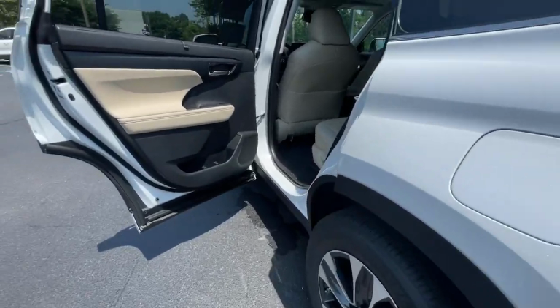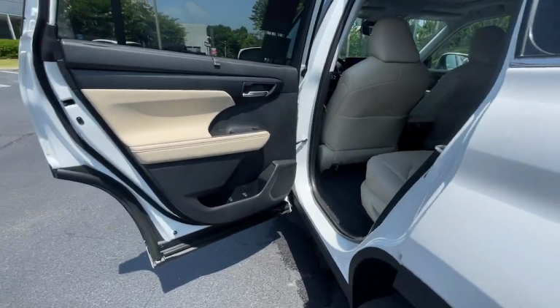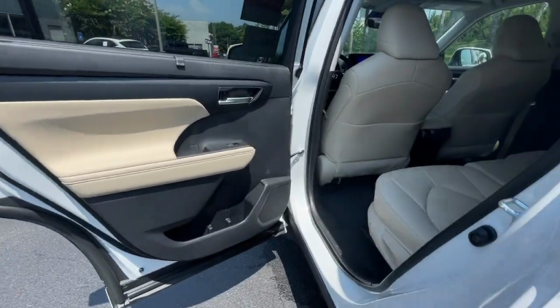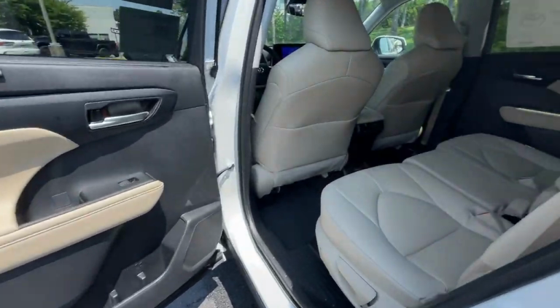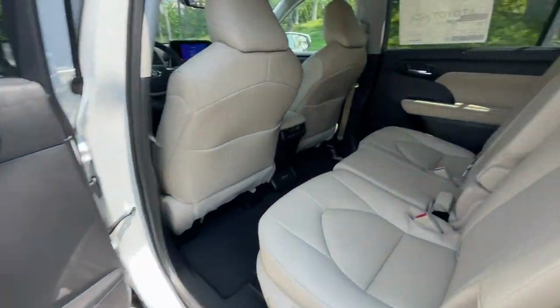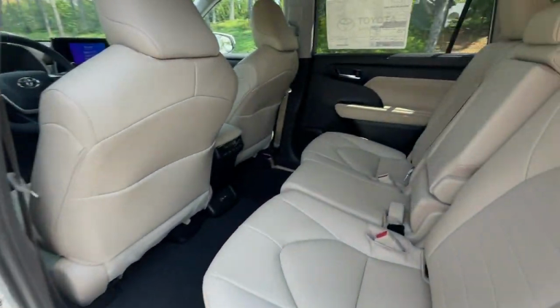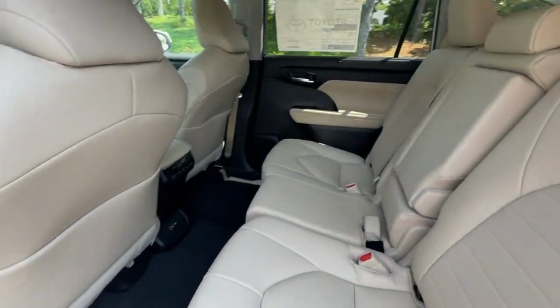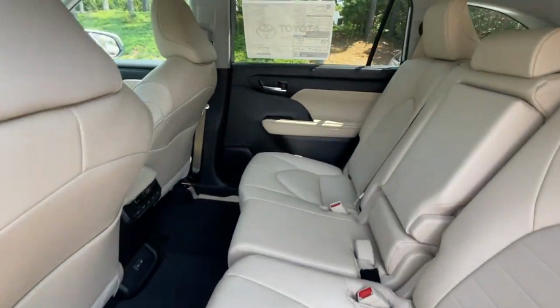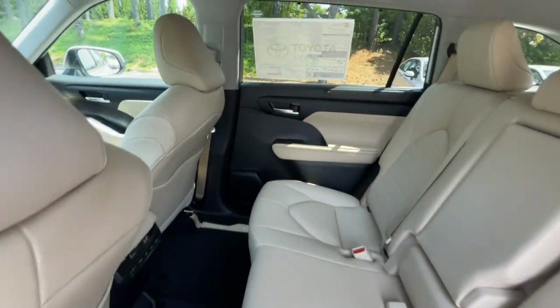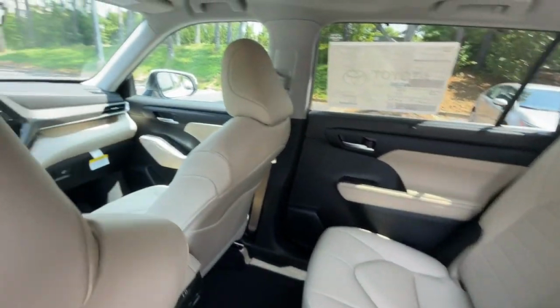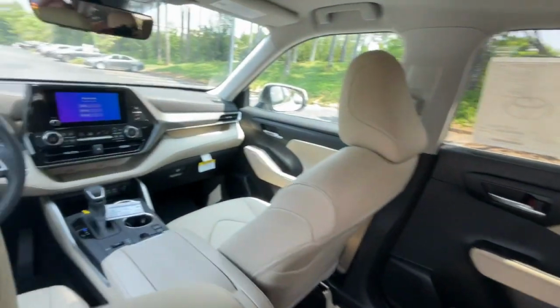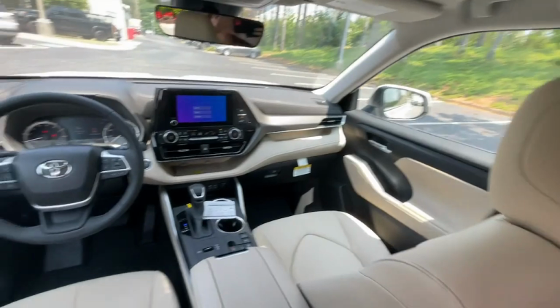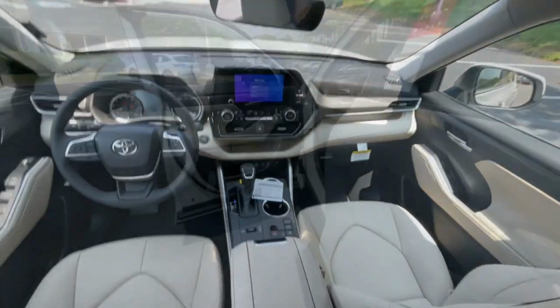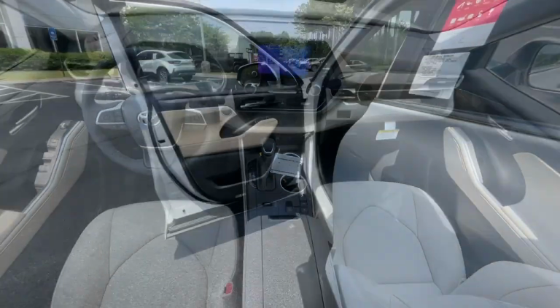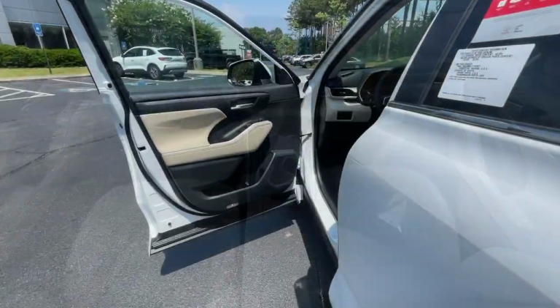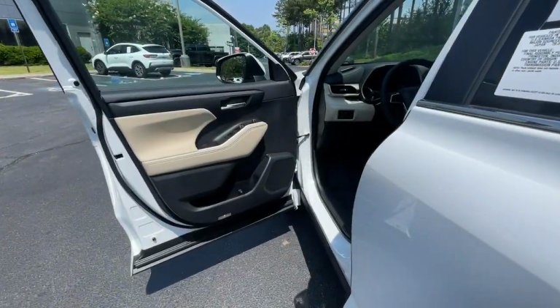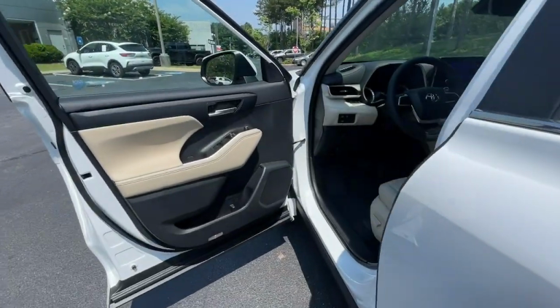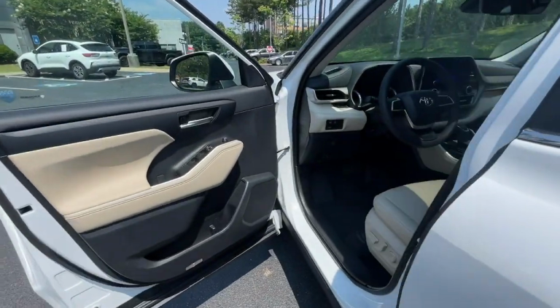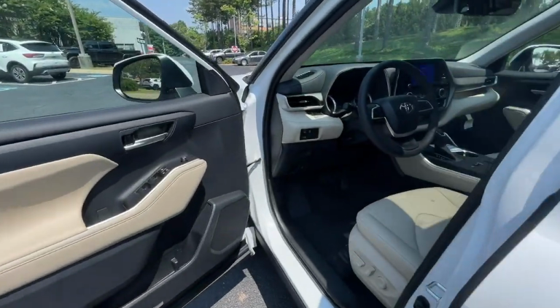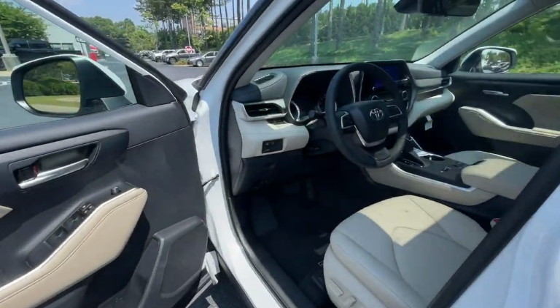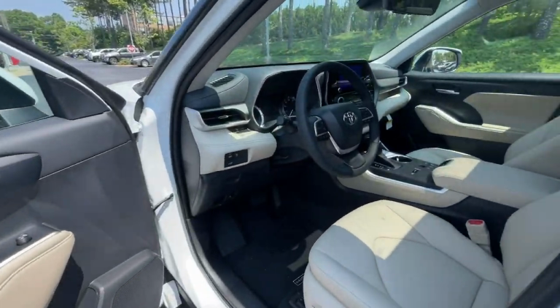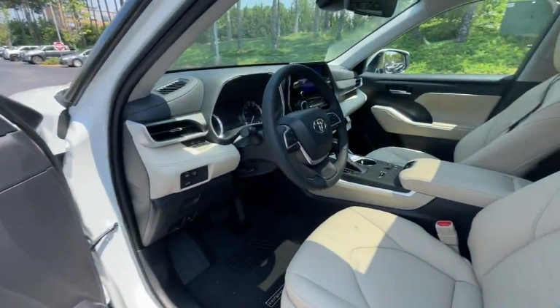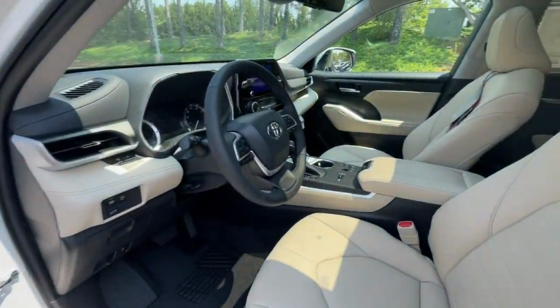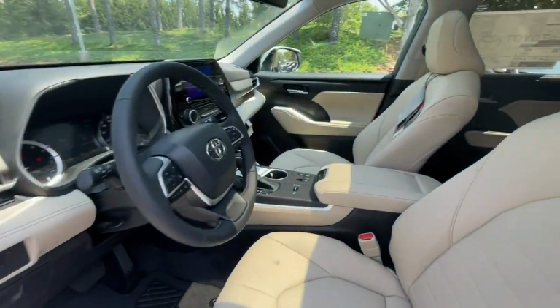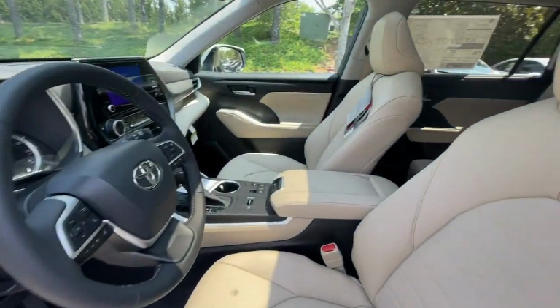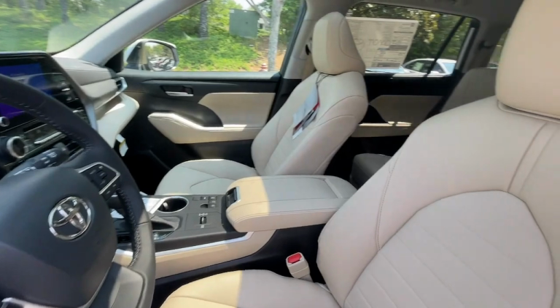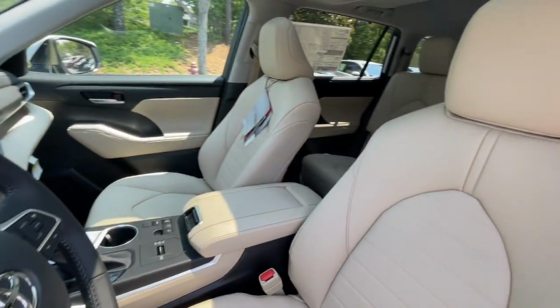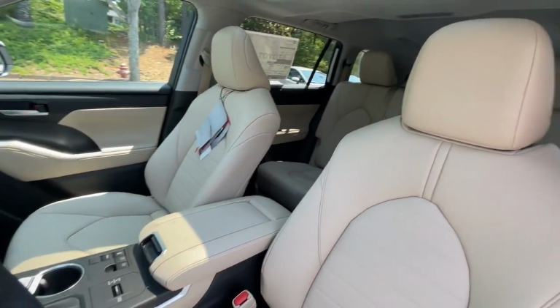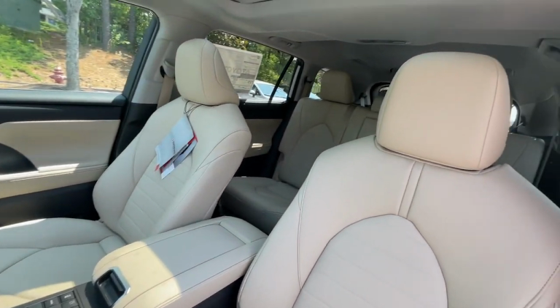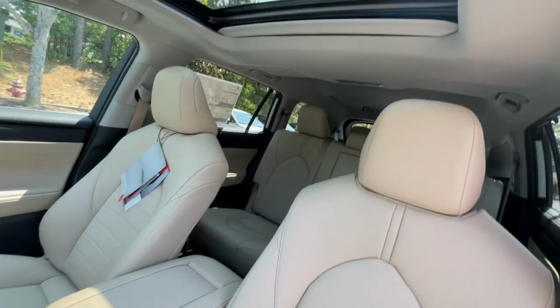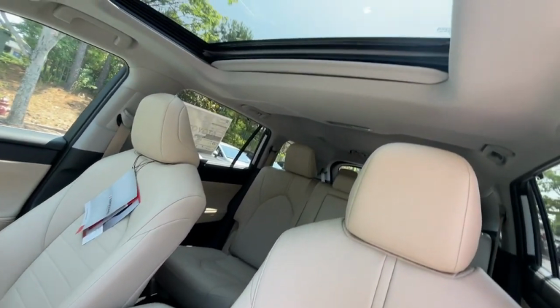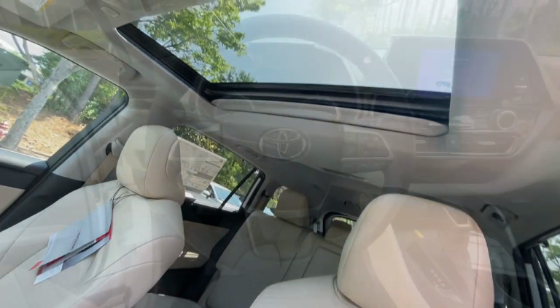Moonroof, keyless entry, fog lamps, power passenger seat, heated mirrors, satellite radio, power liftgate, aluminum wheels, heated front seat, third row seat.